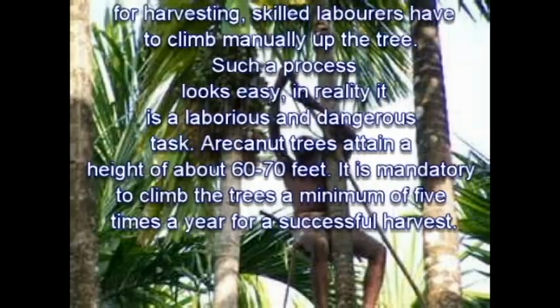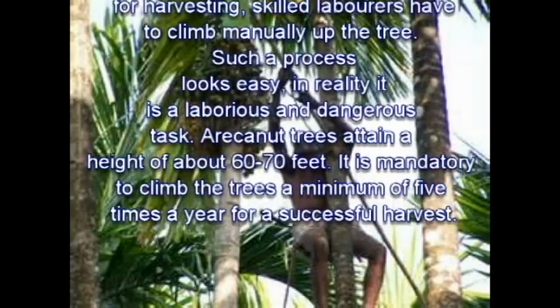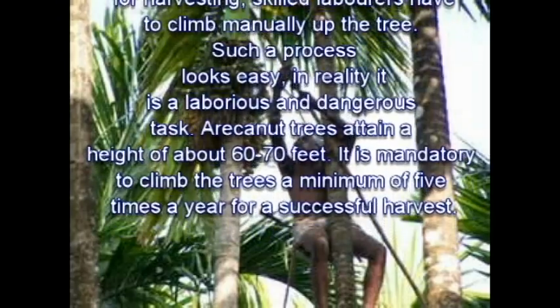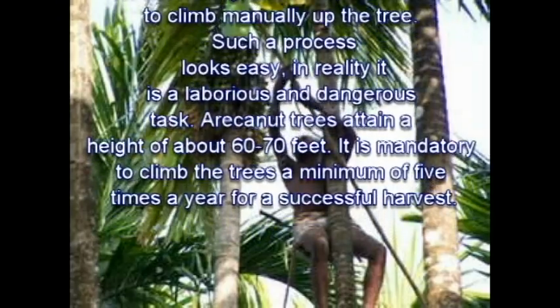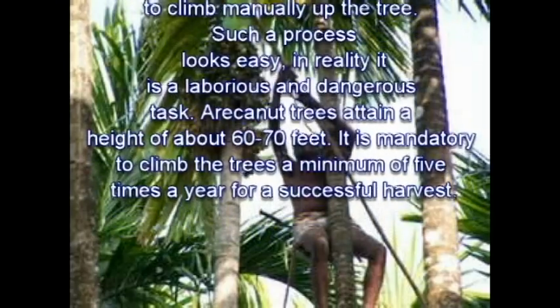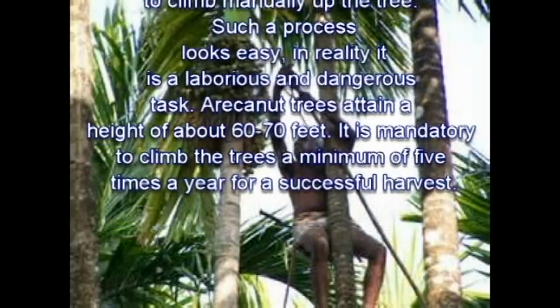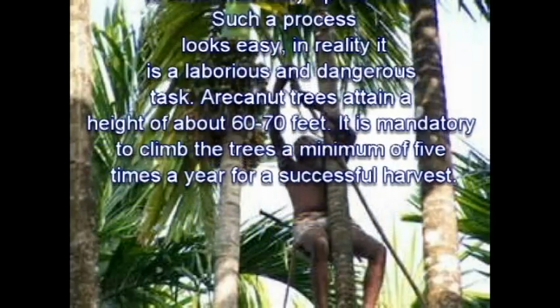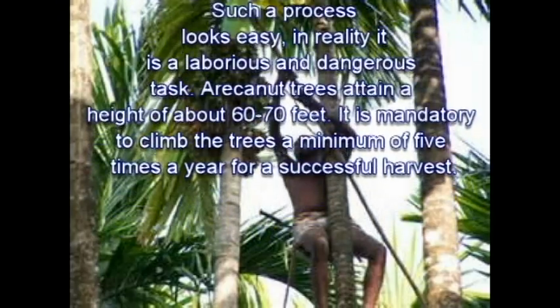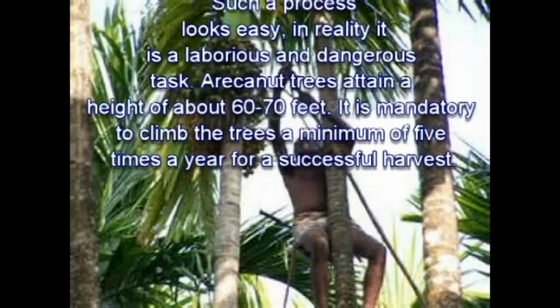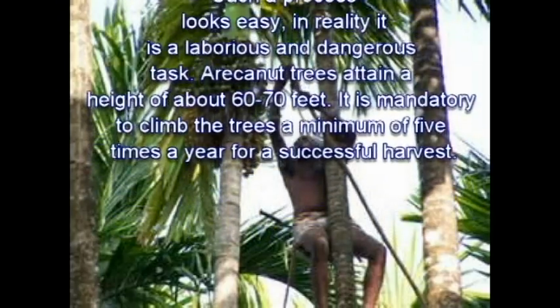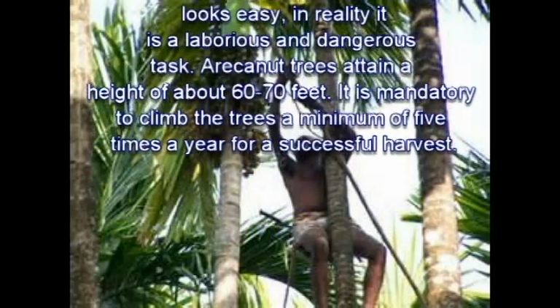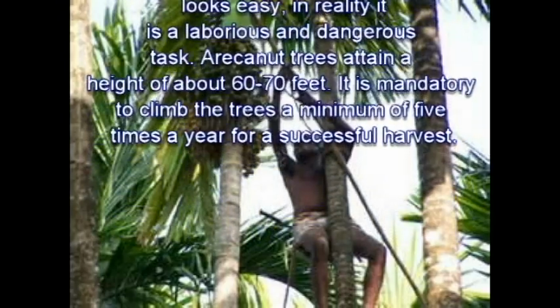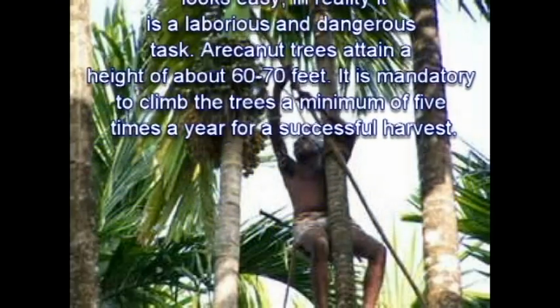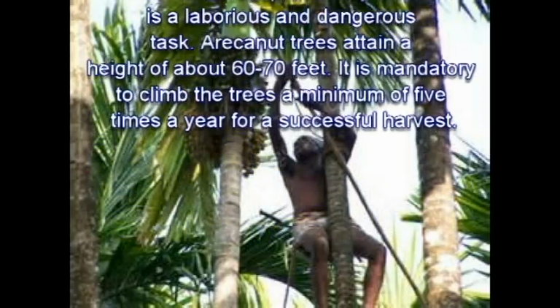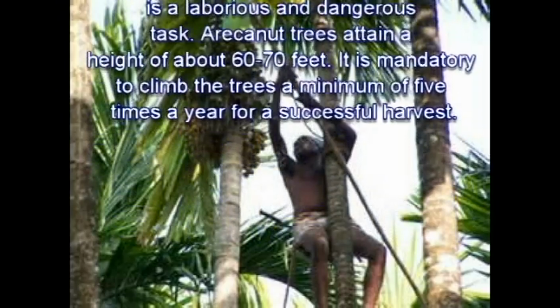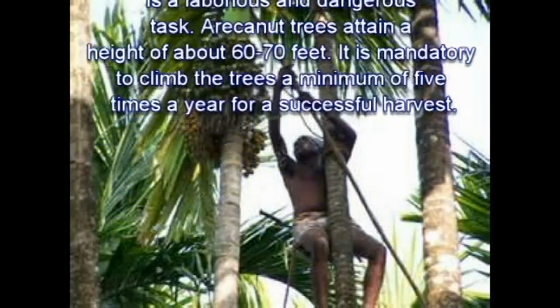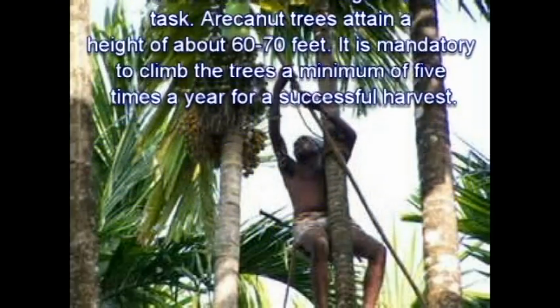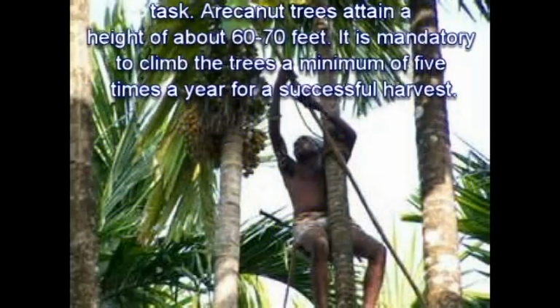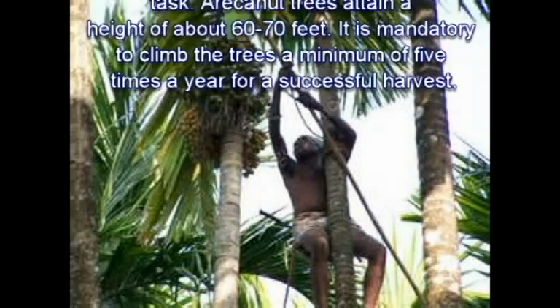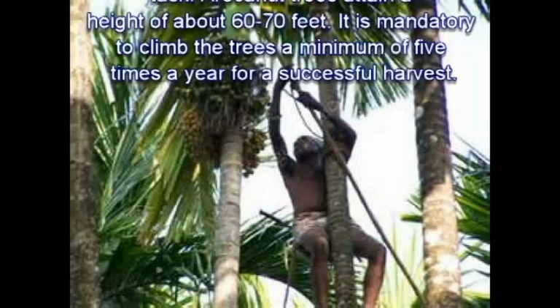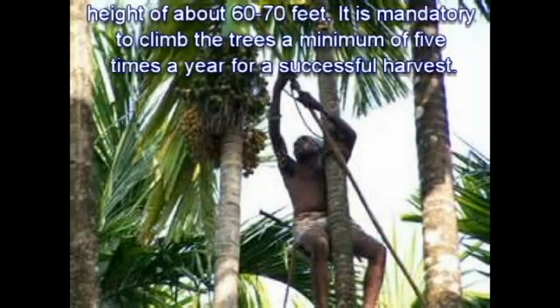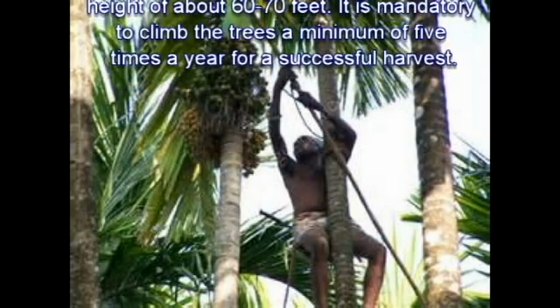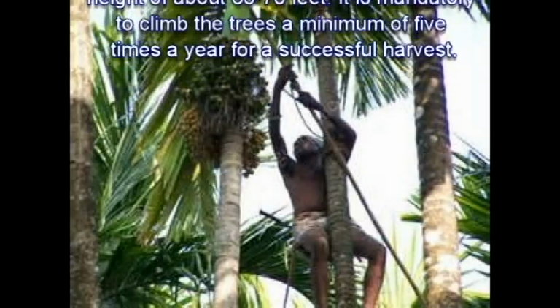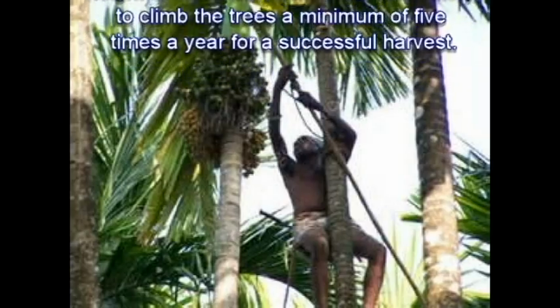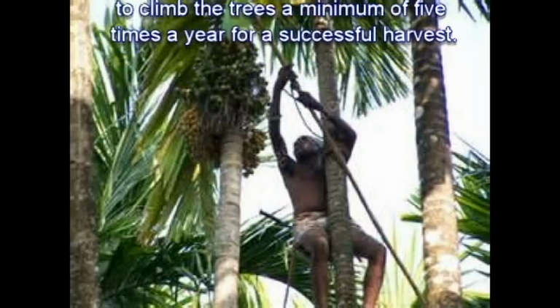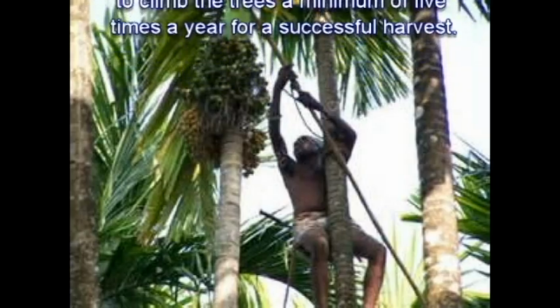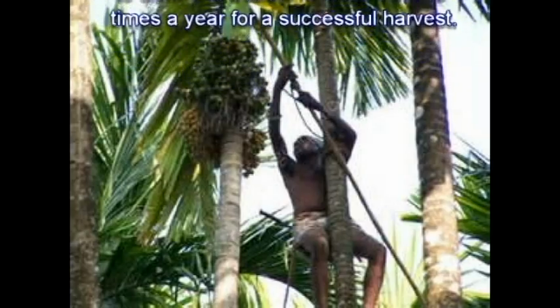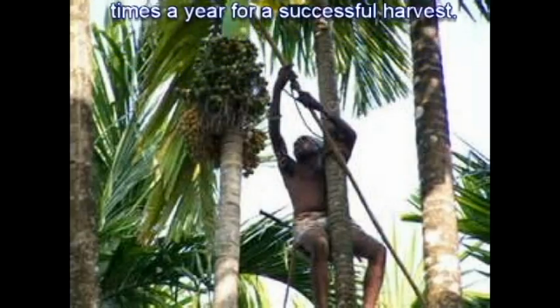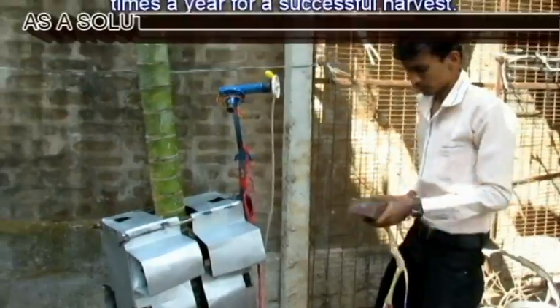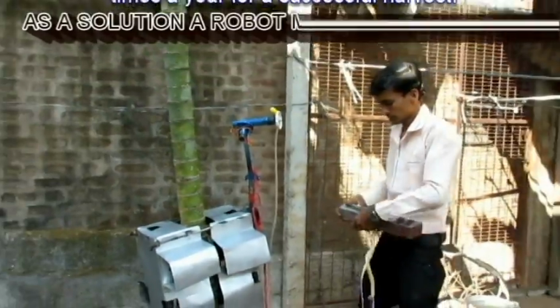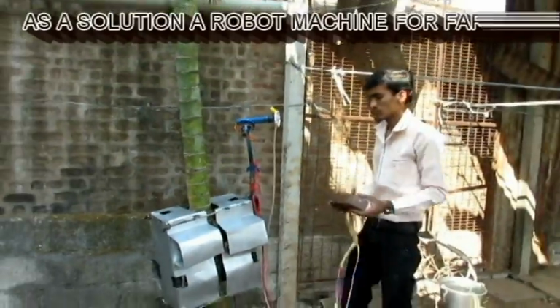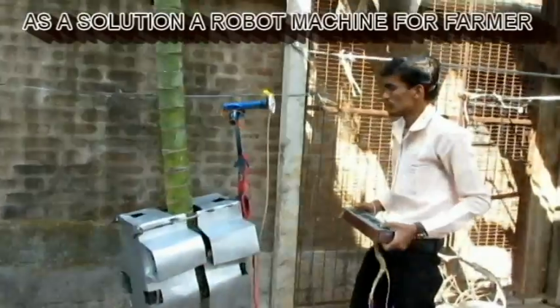The areca nut trees attain a height of about 60 to 70 feet. It is mandatory to climb the trees a minimum of five times a year for a successful harvest.